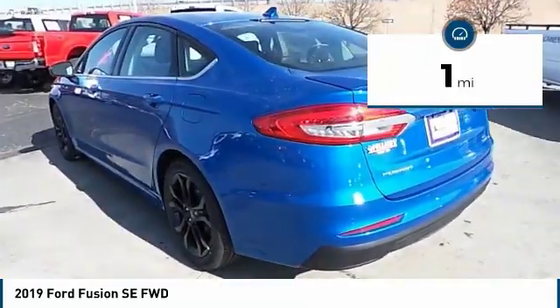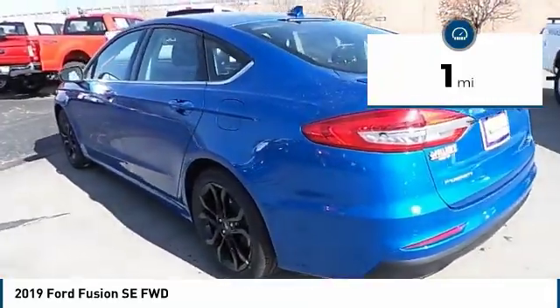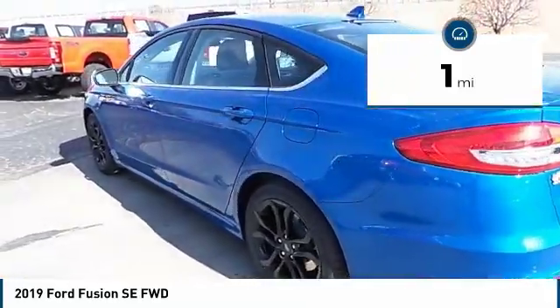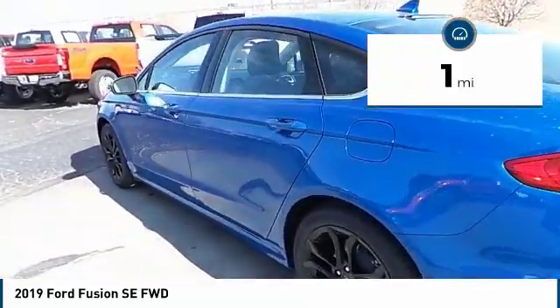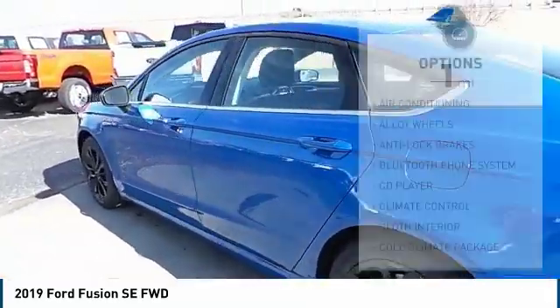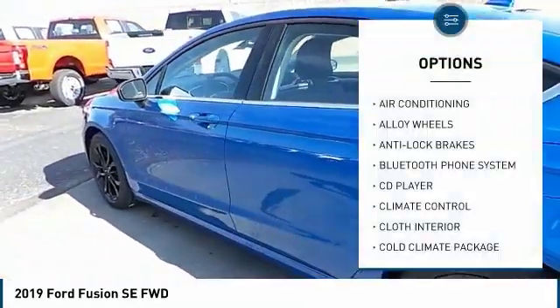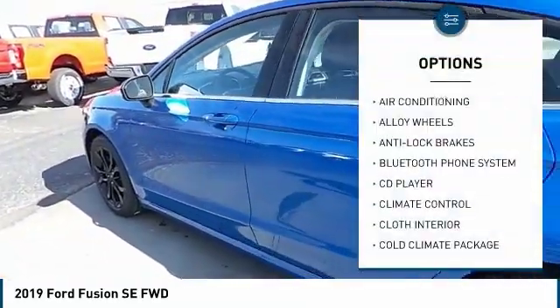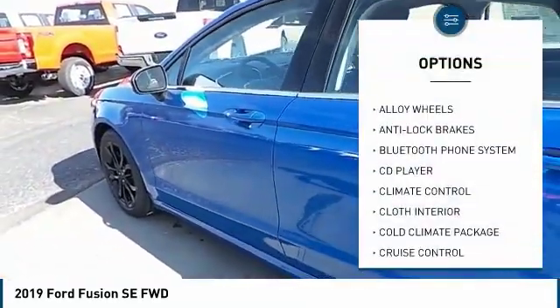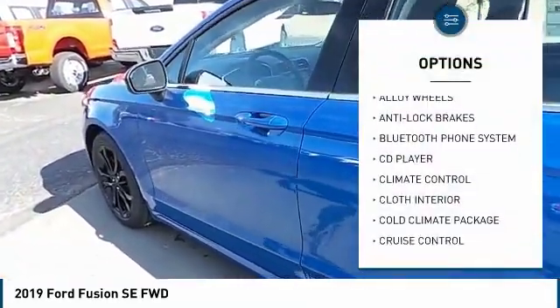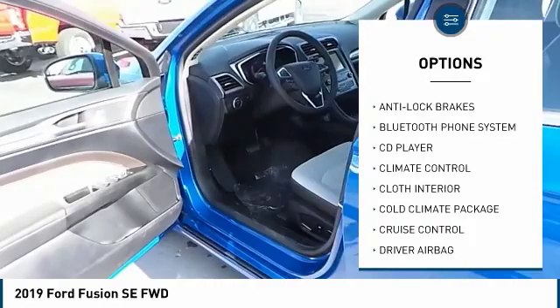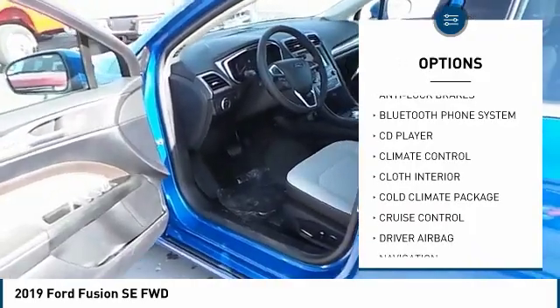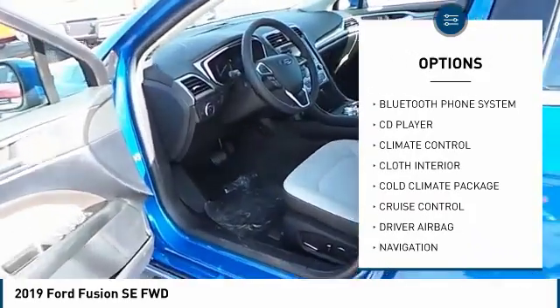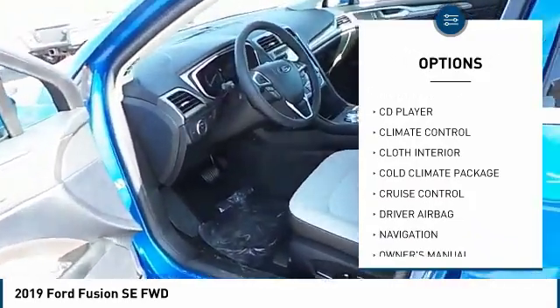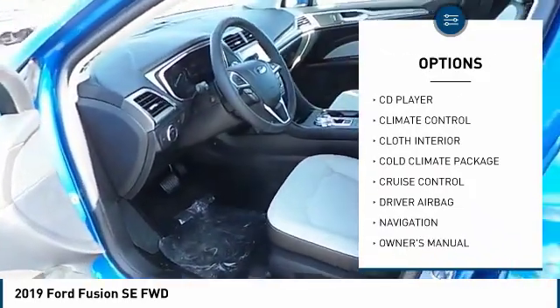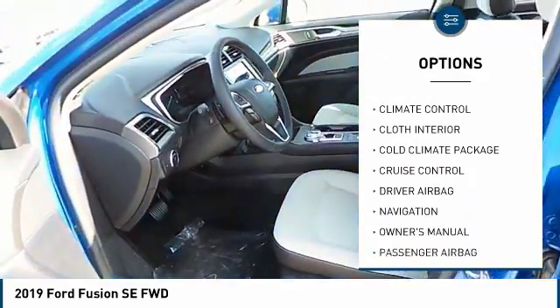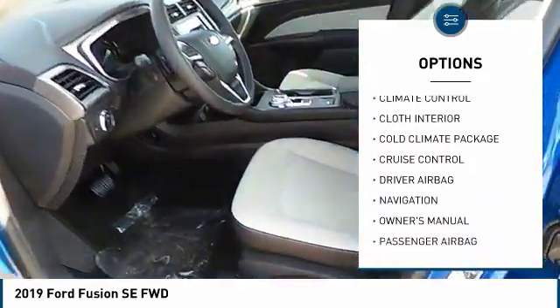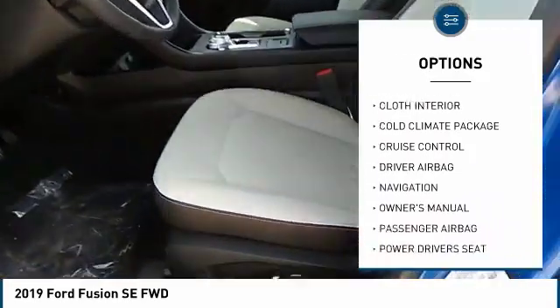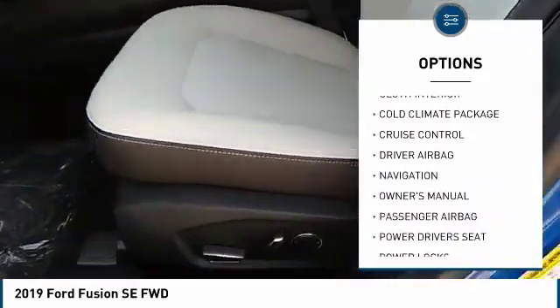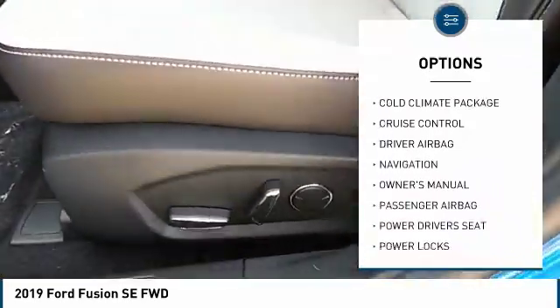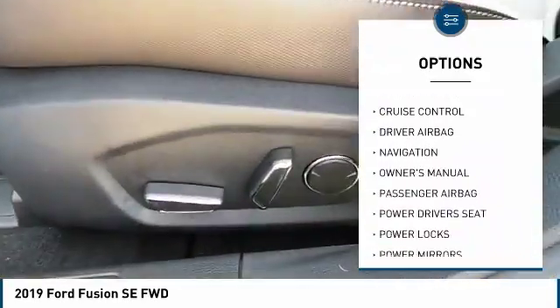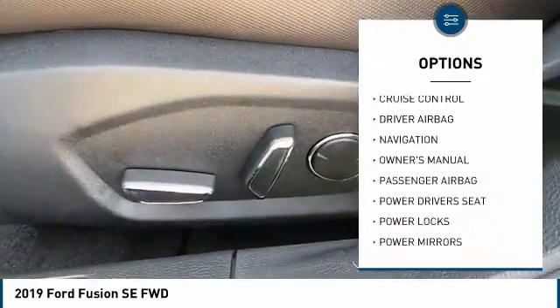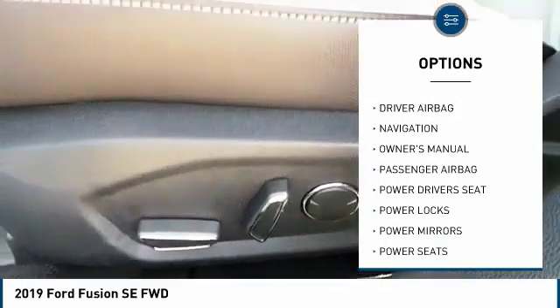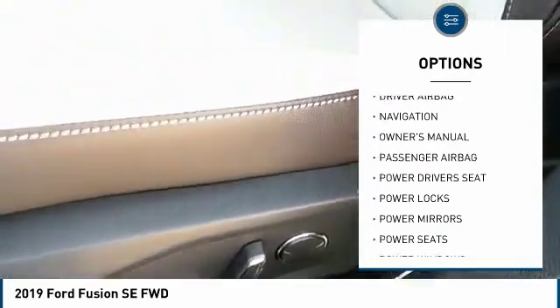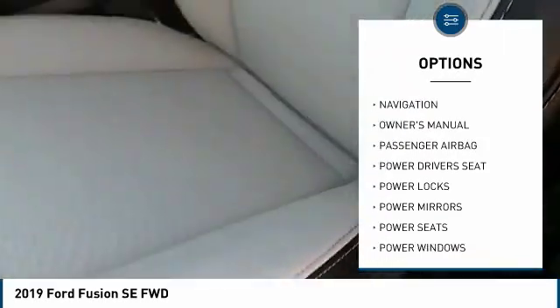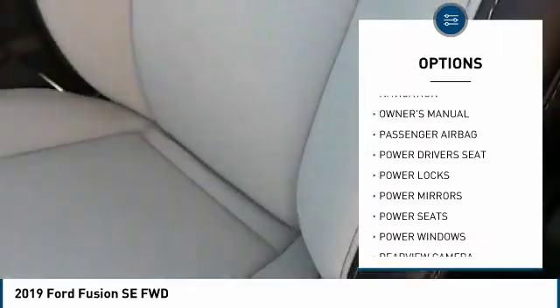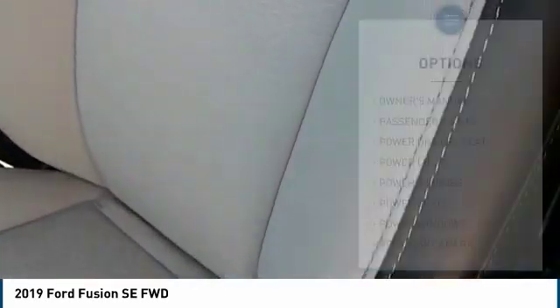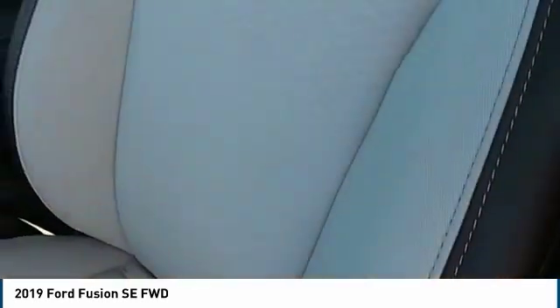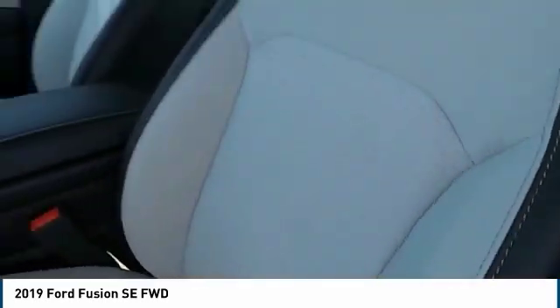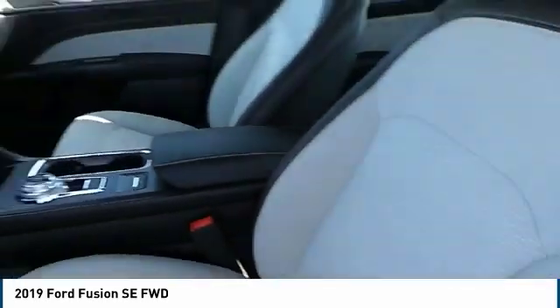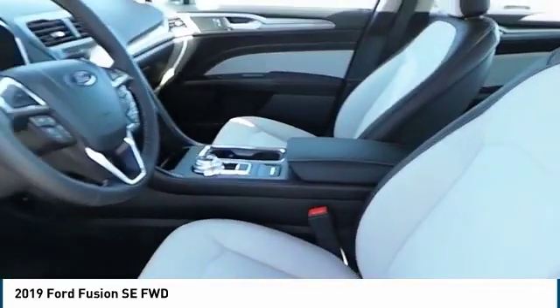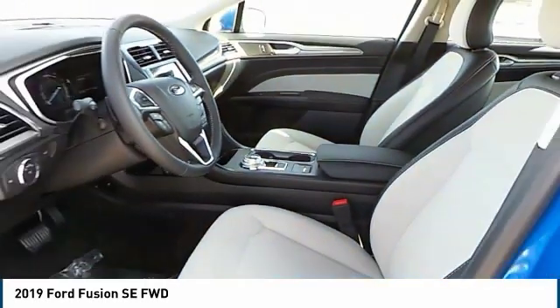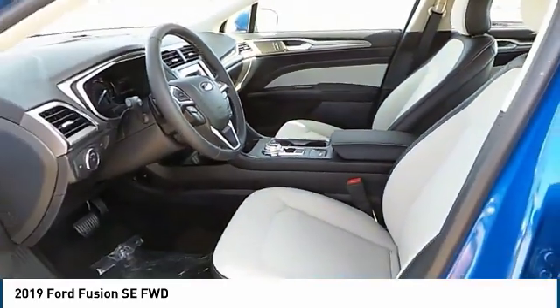Here are some of this vehicle's great options: traction control, anti-lock brakes, navigation system, backup camera, powered driver's seat, side airbags, Bluetooth, air conditioning, passenger airbag, and driver airbag.